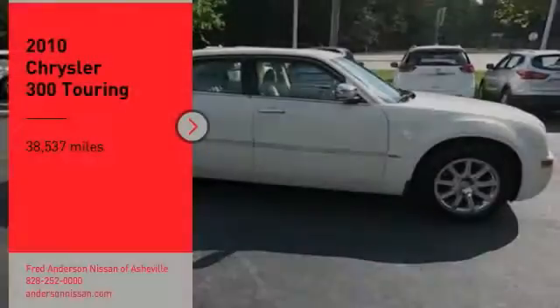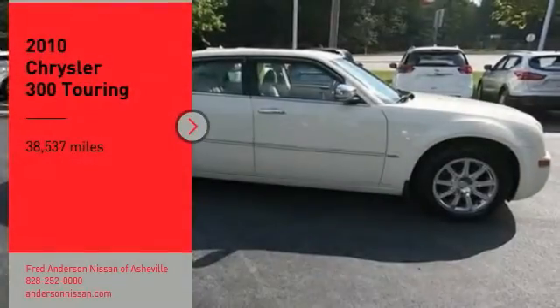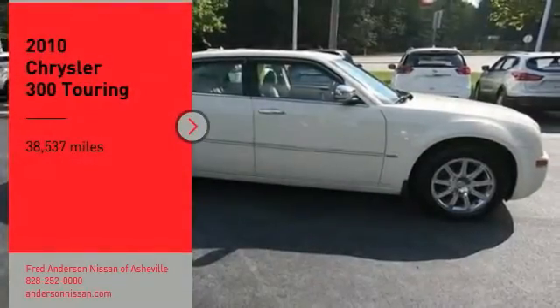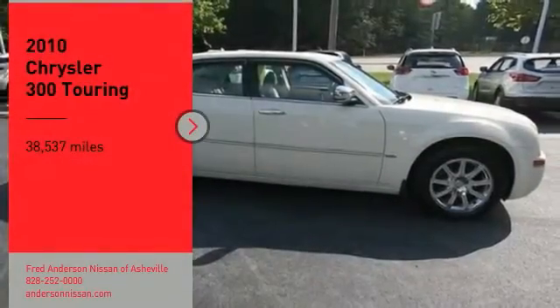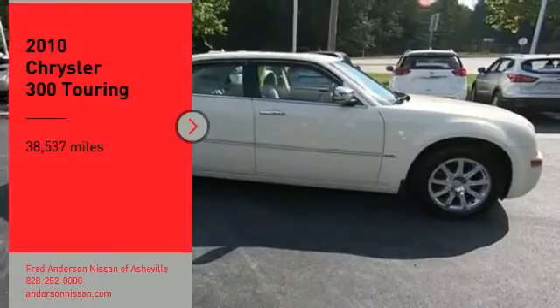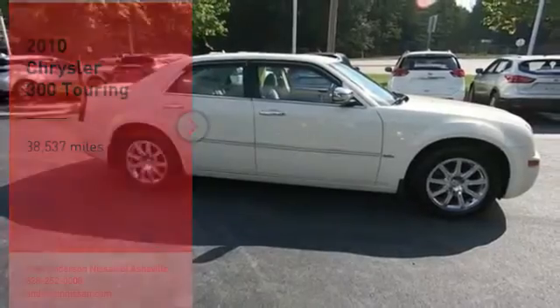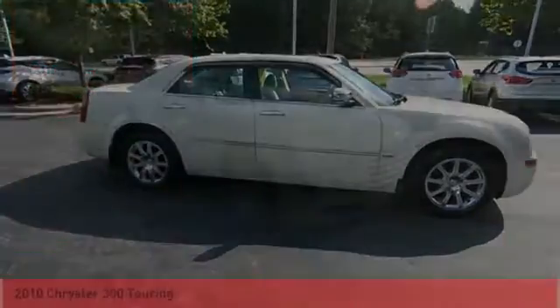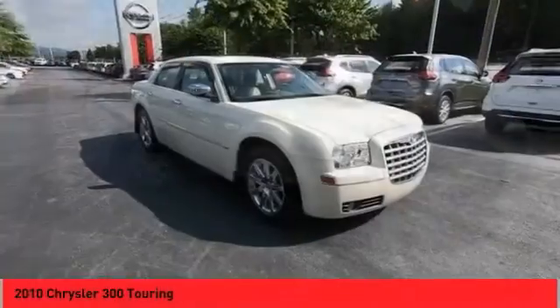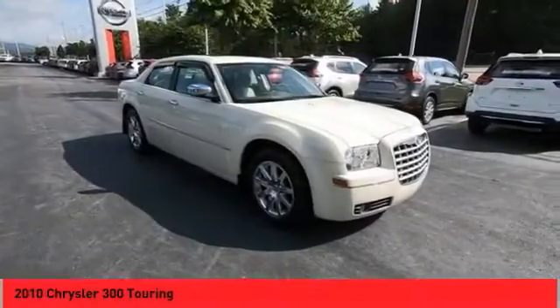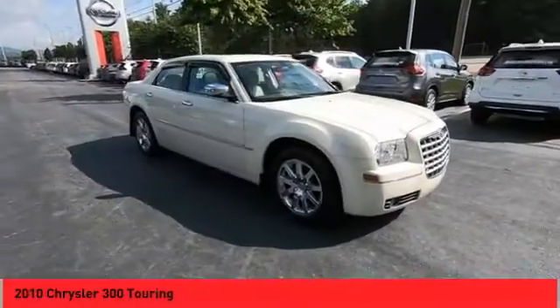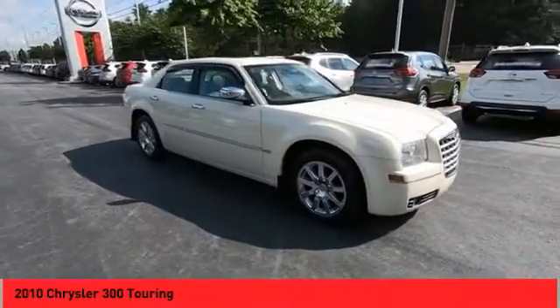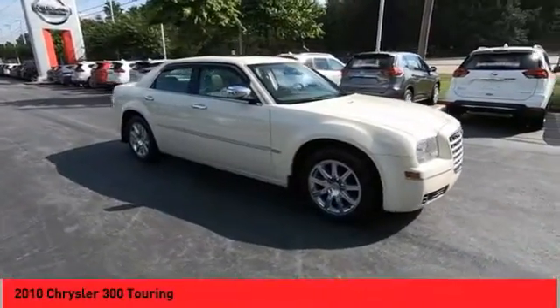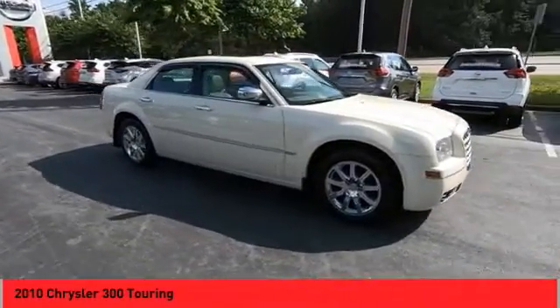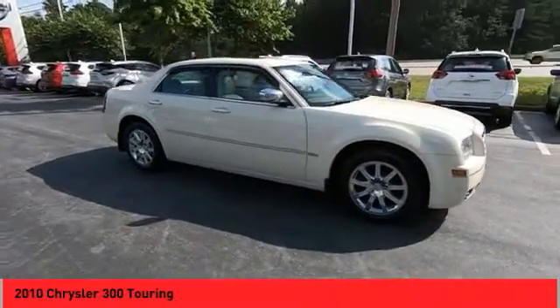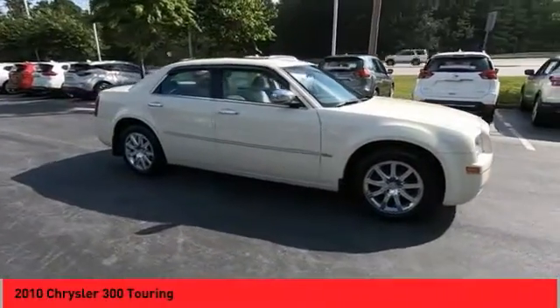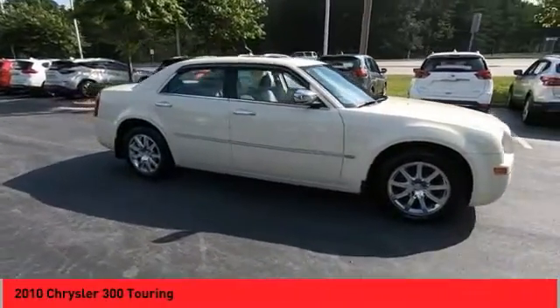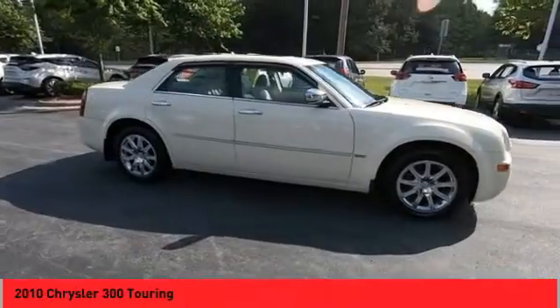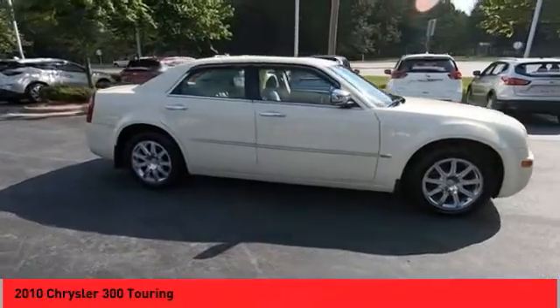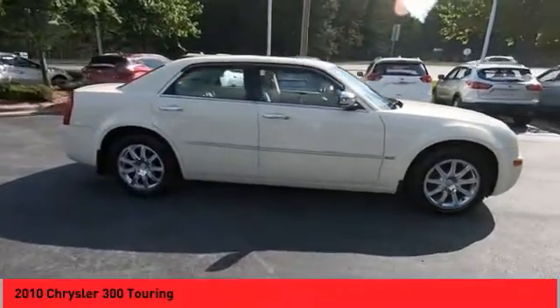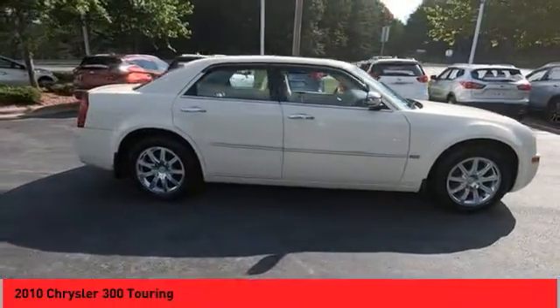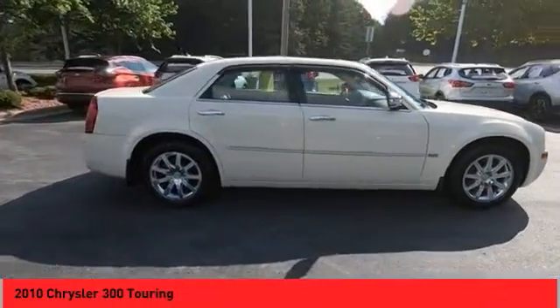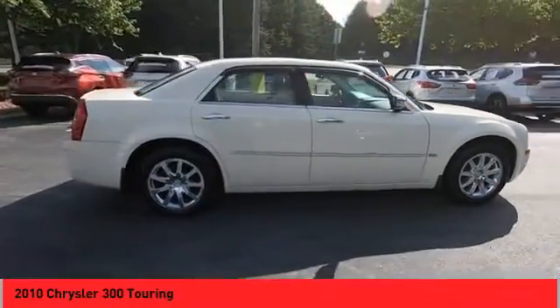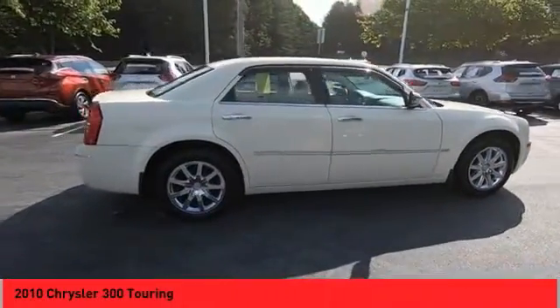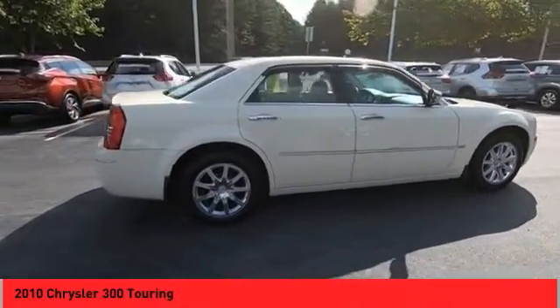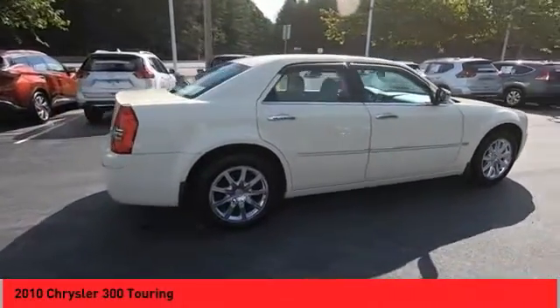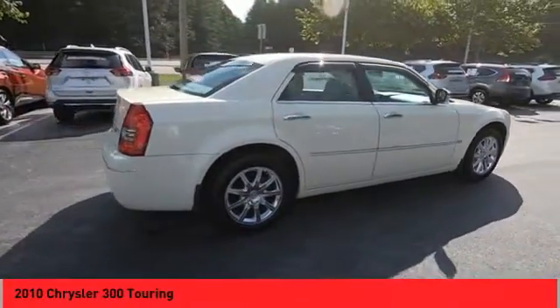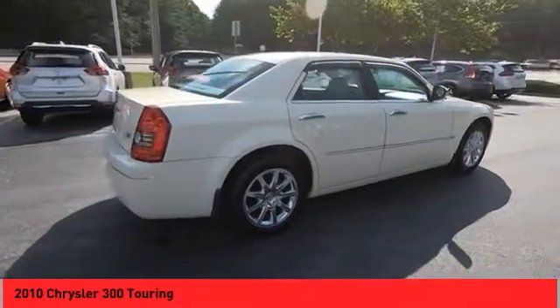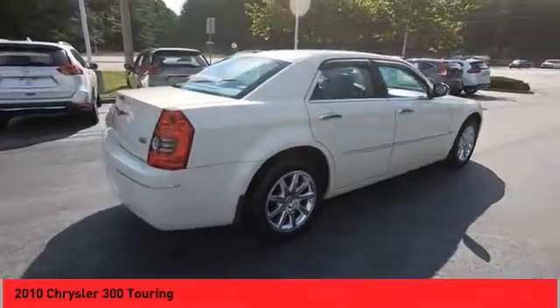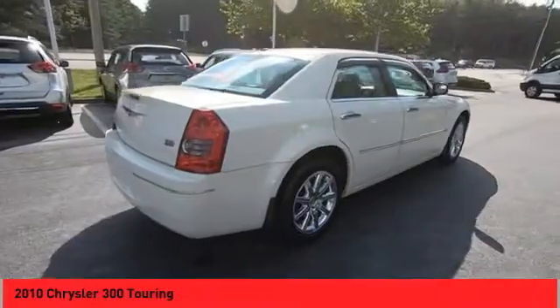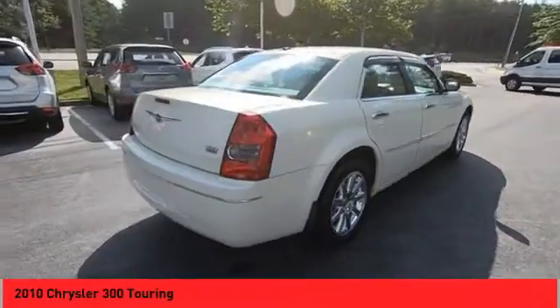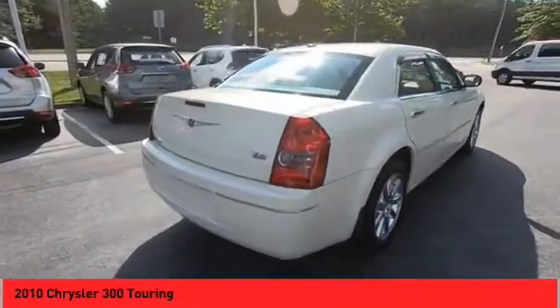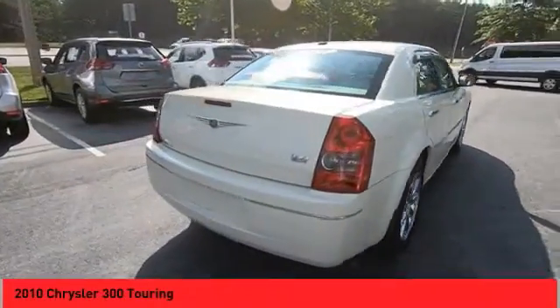Looking for the right vehicle? Check out the 2010 300. The Chrysler 300 combines sport and luxury in one unique and powerful package. If you're looking for elegance and performance, the 300 delivers.